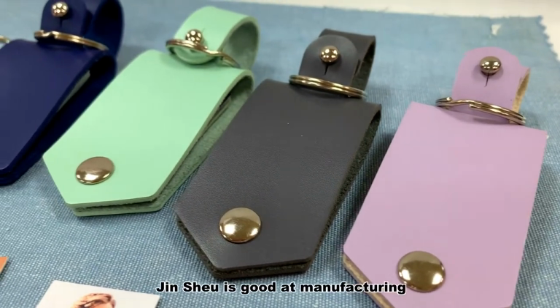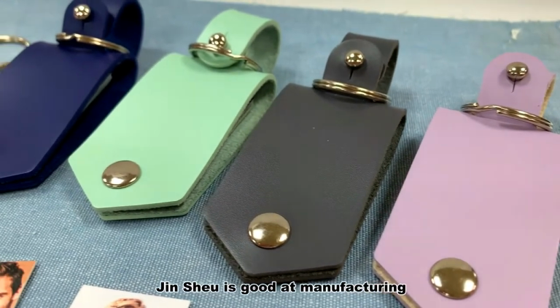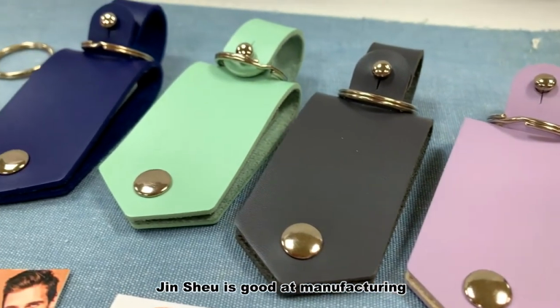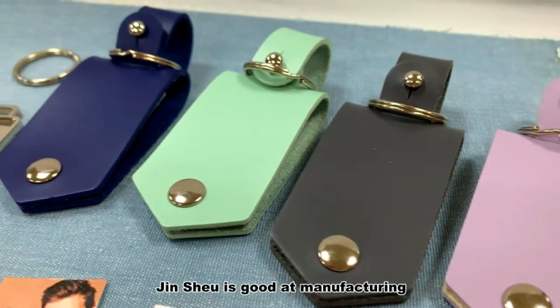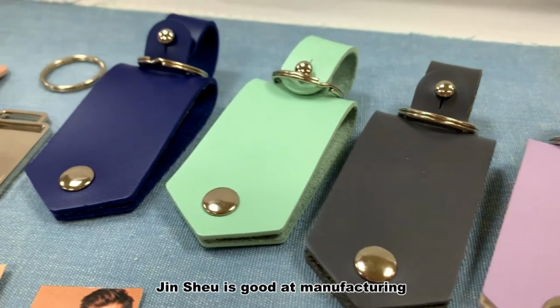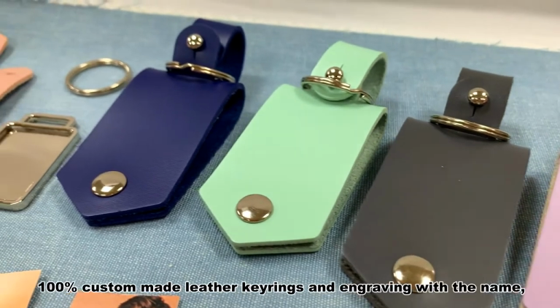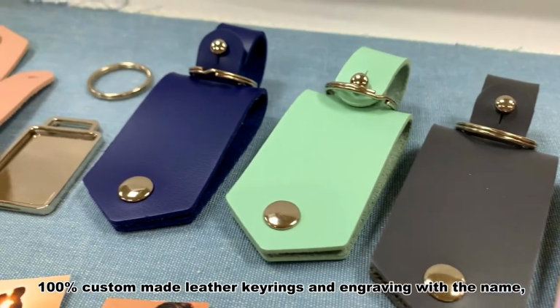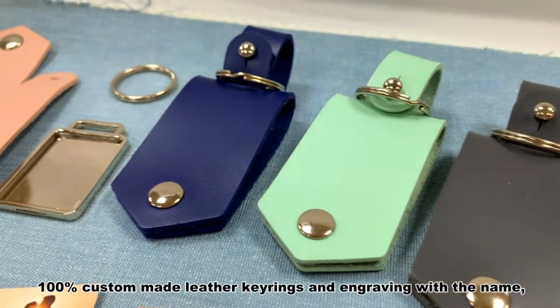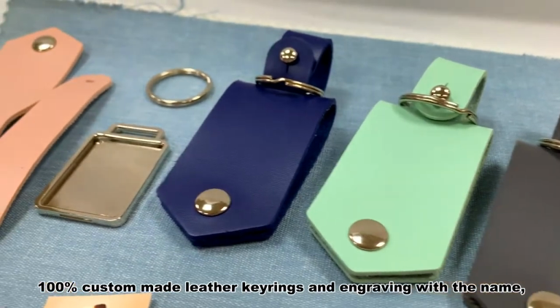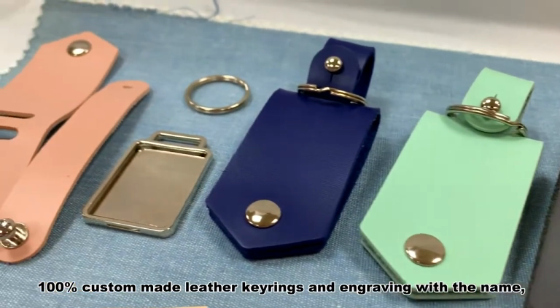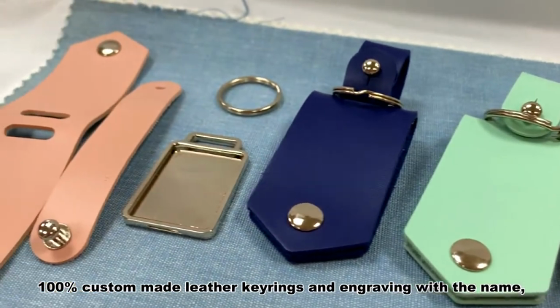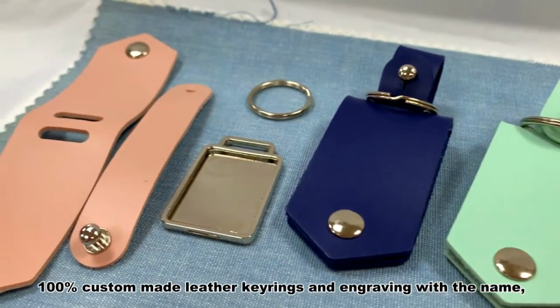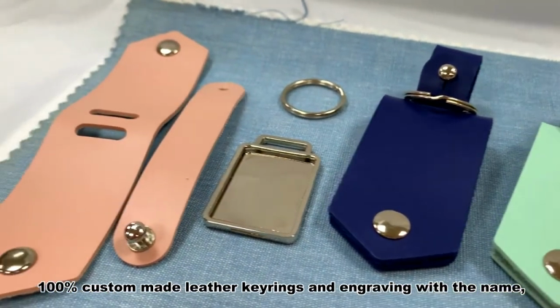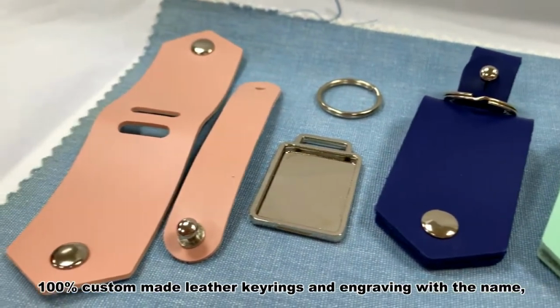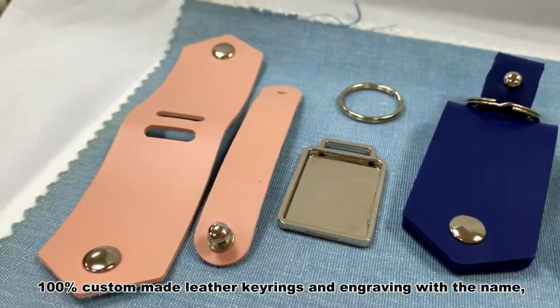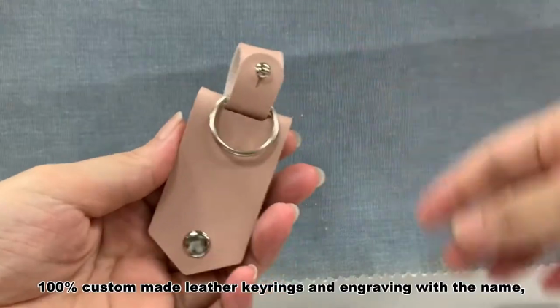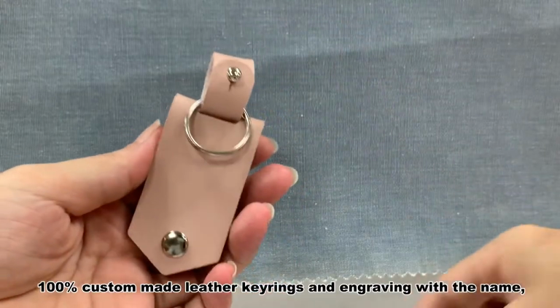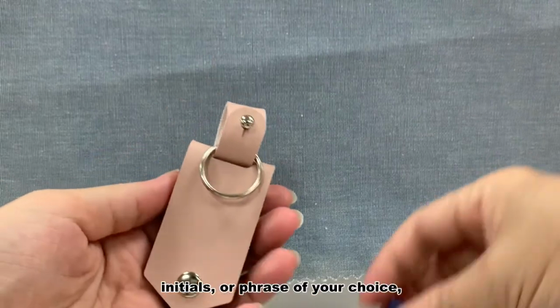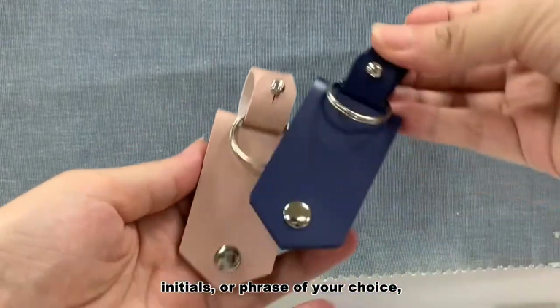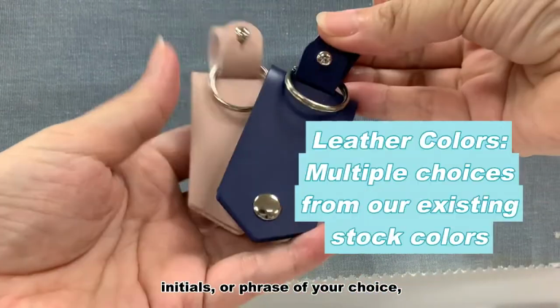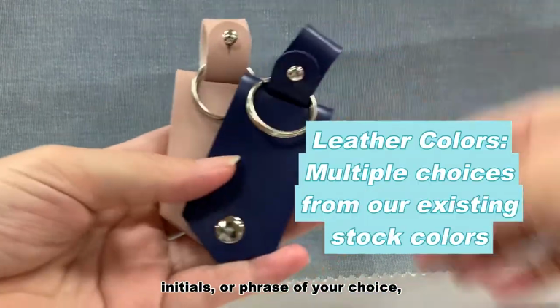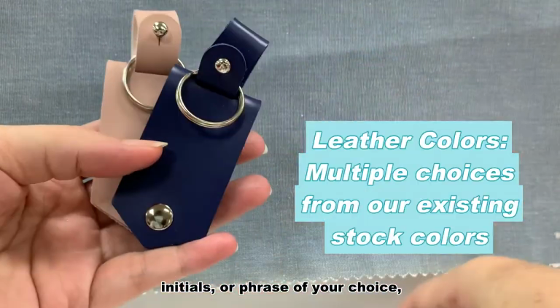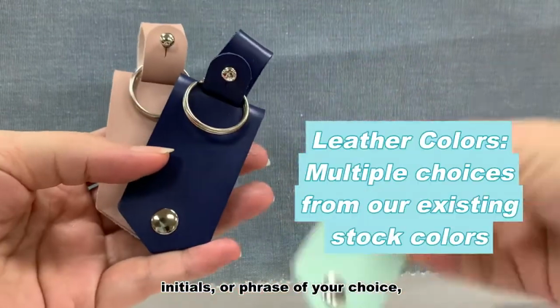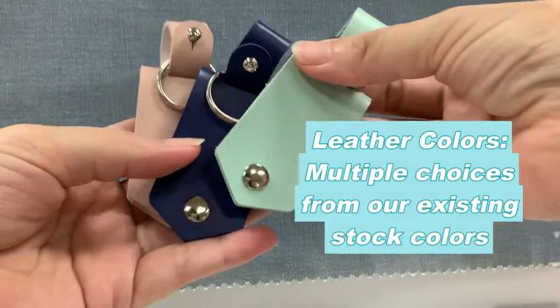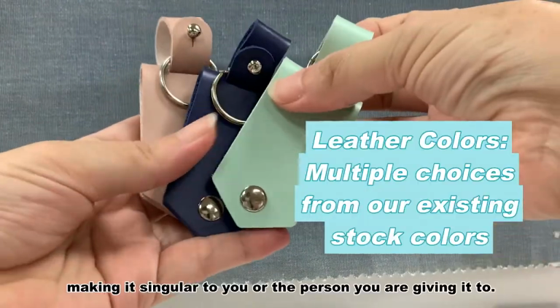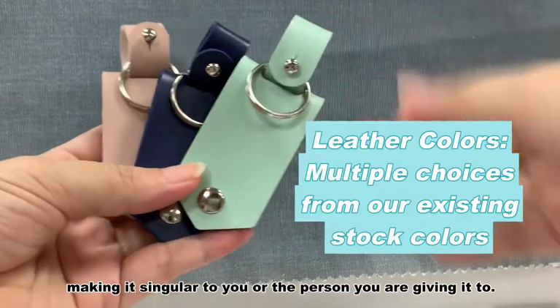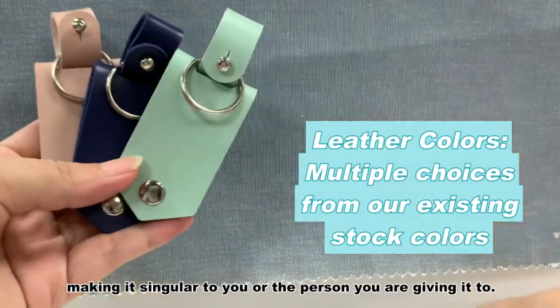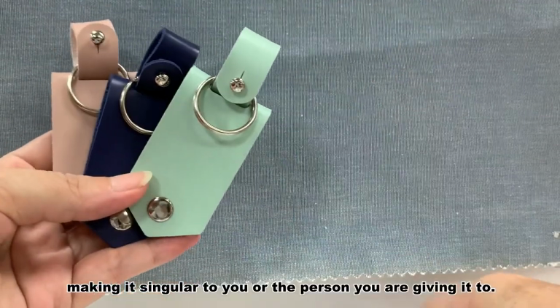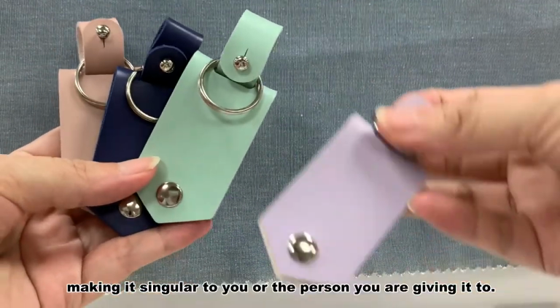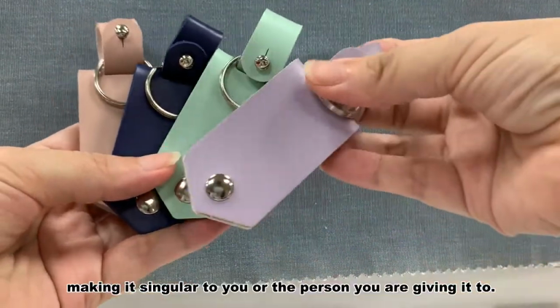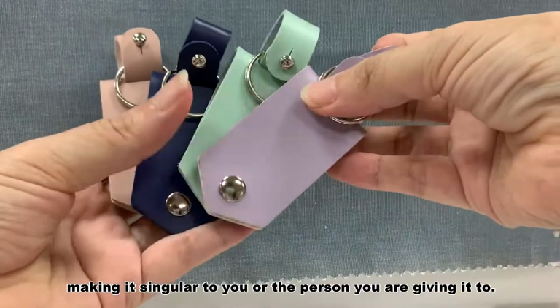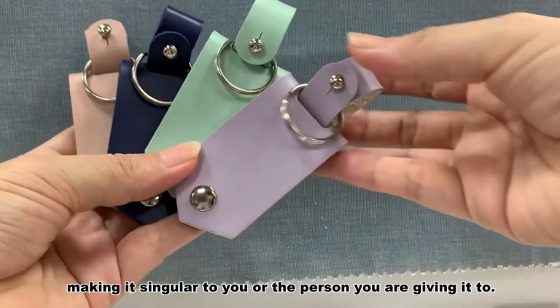Jinshu is good at manufacturing 100% custom-made leather keyrings and engraving with the name, initials, or phrase of your choice, making it singular to you or the person you are giving it to.